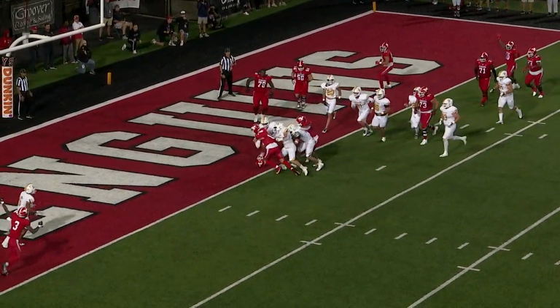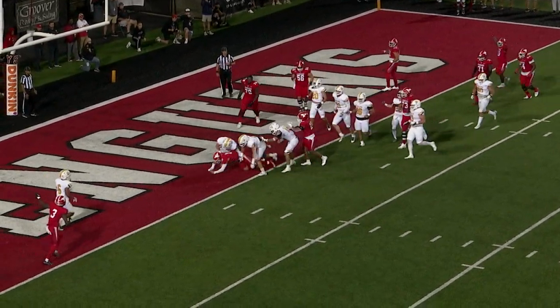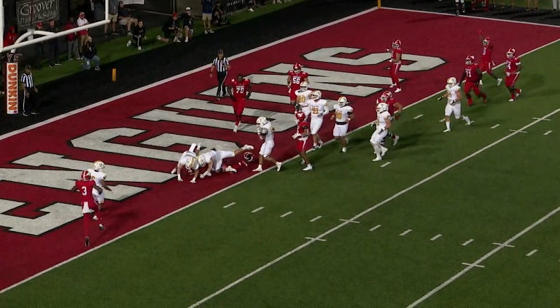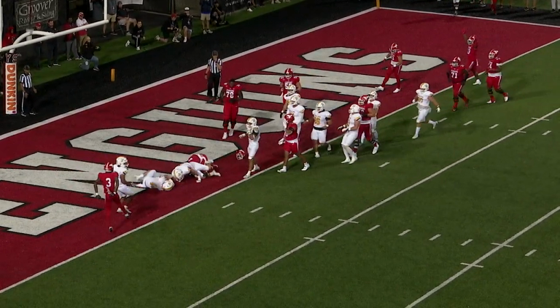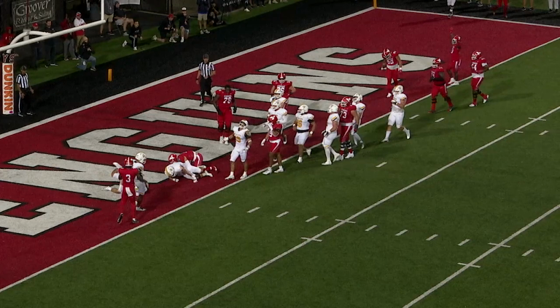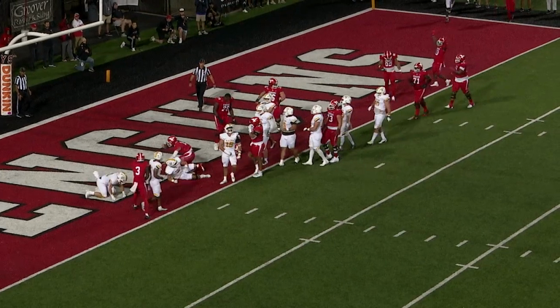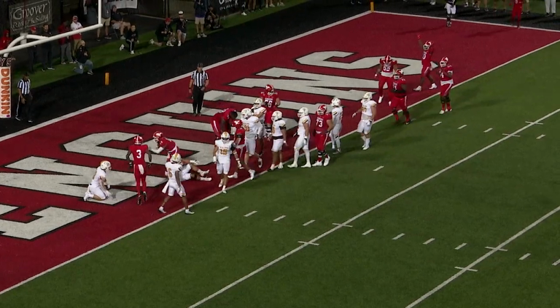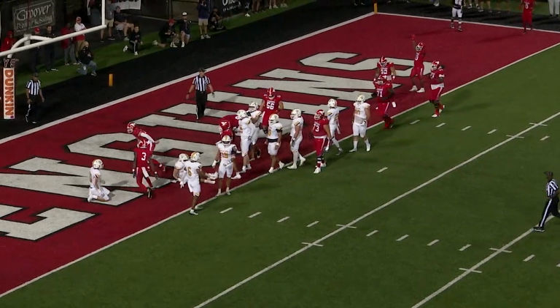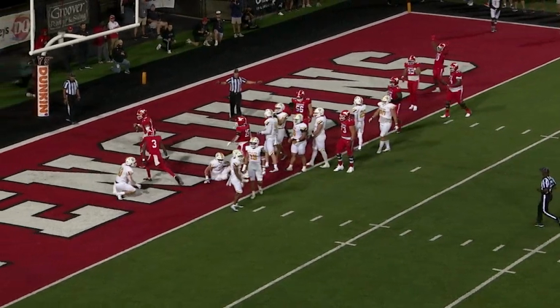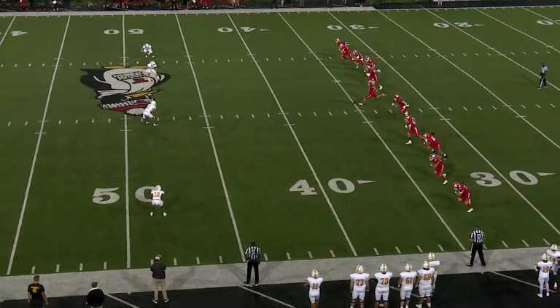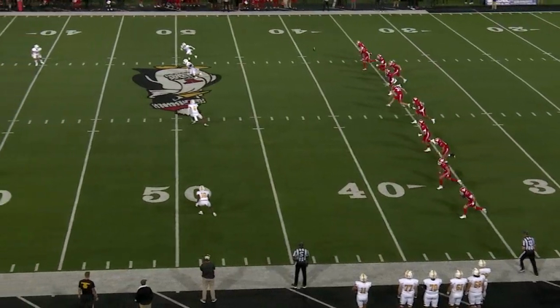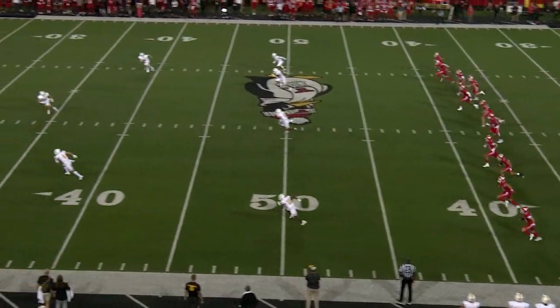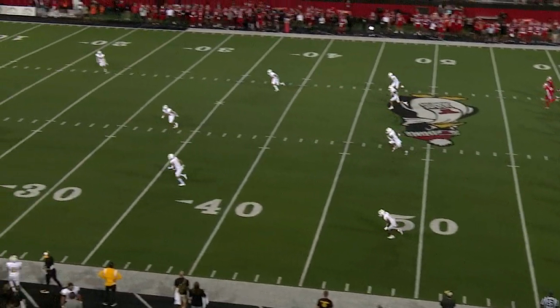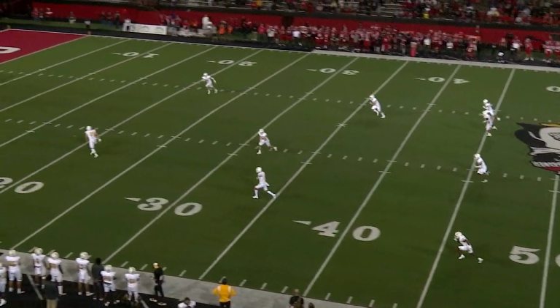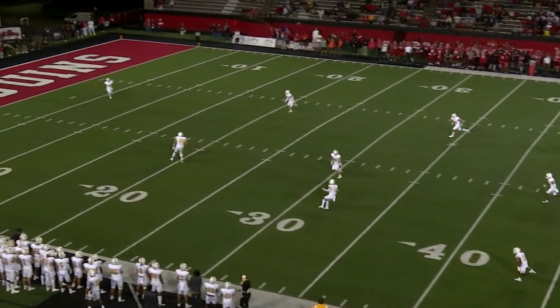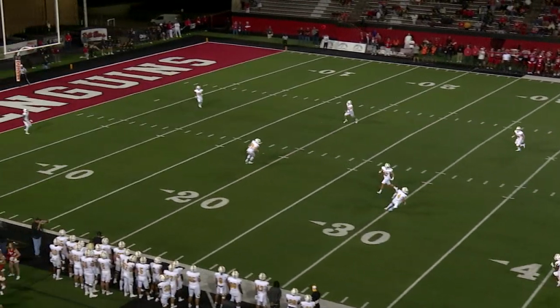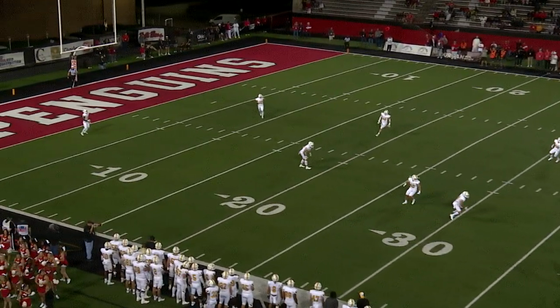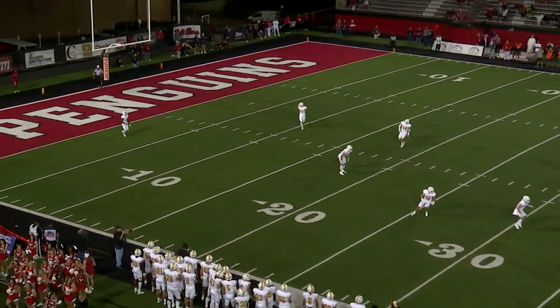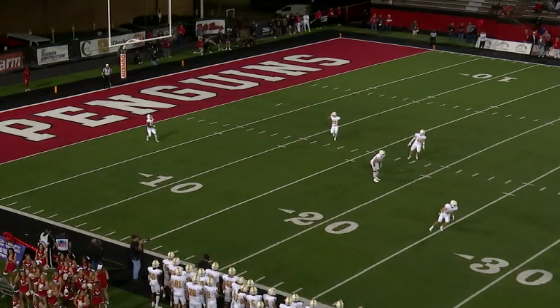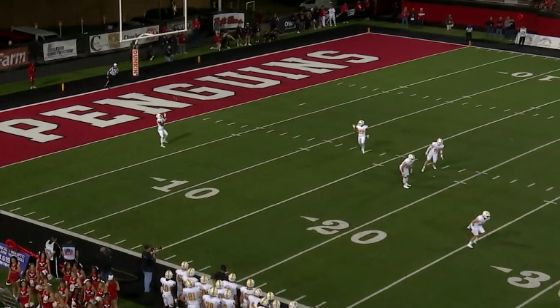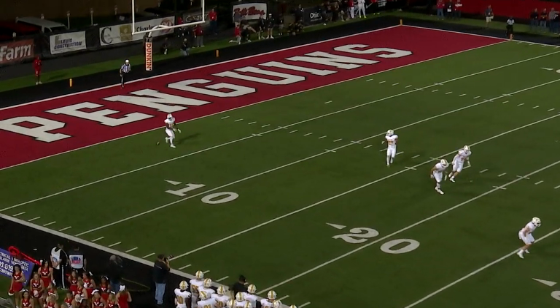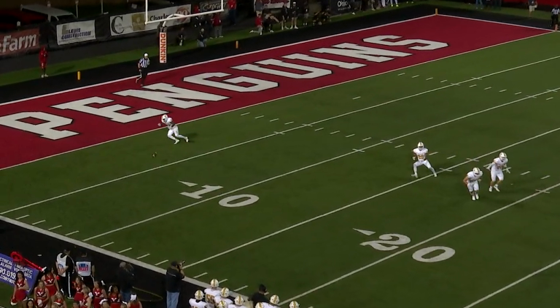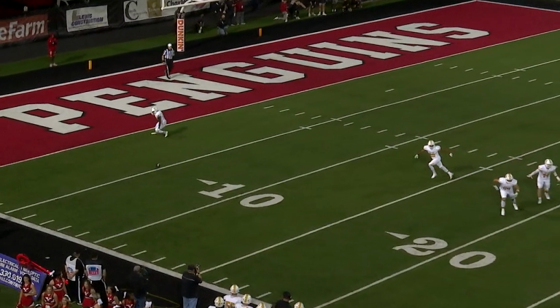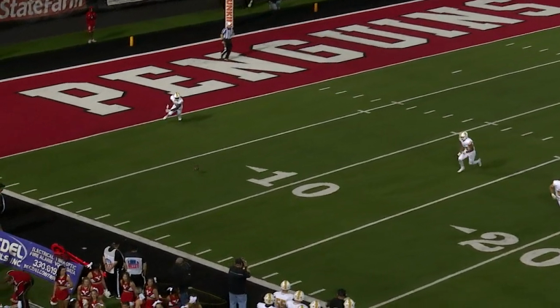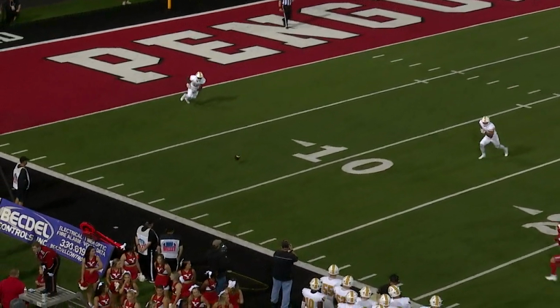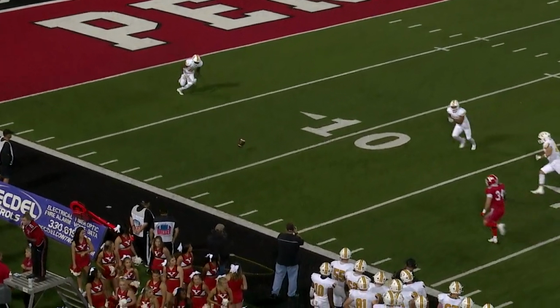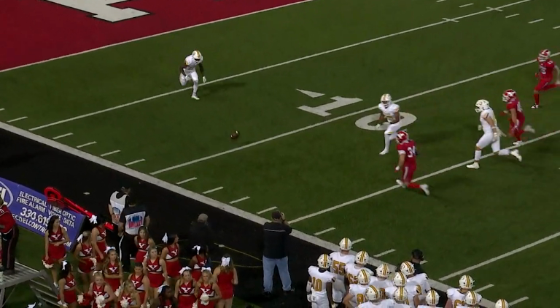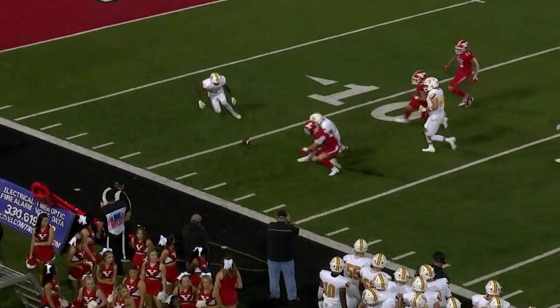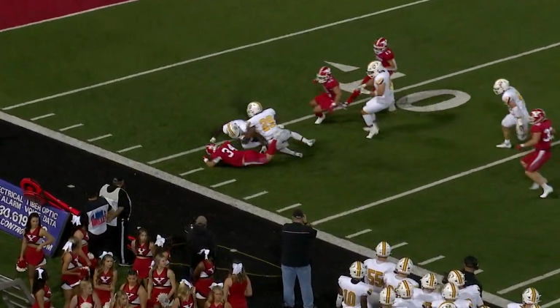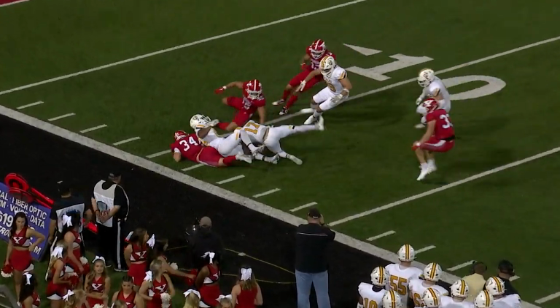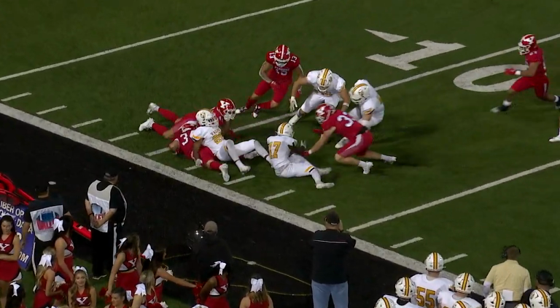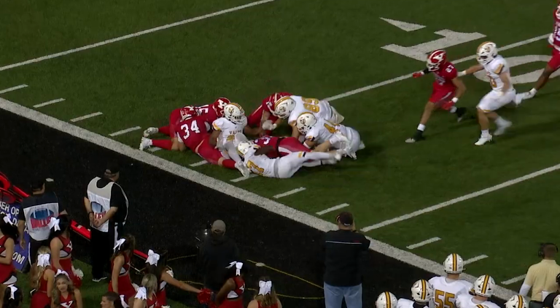We've got a helmet loose, but Davidson is able to get the season off. Valpo in the all-white. Another nice kick by Ben — a misplay kick, and the Penguins are going to dive for it.